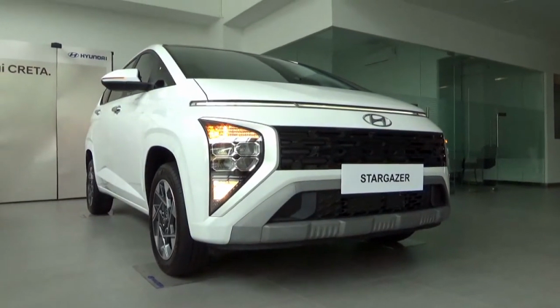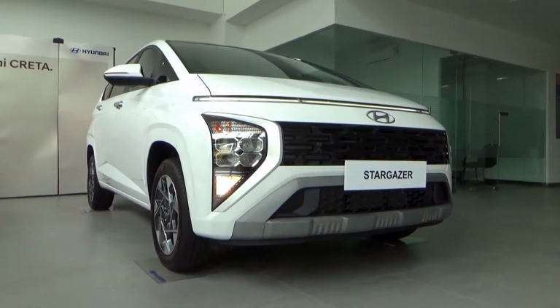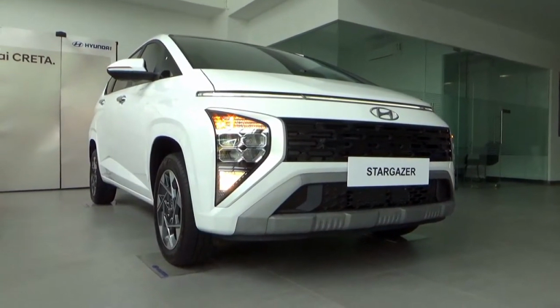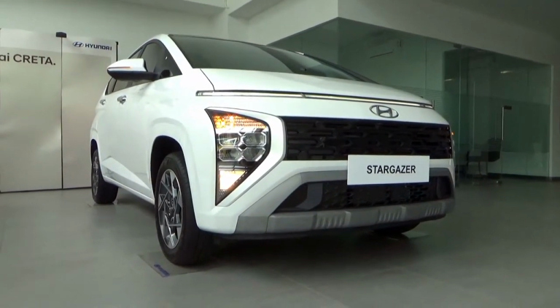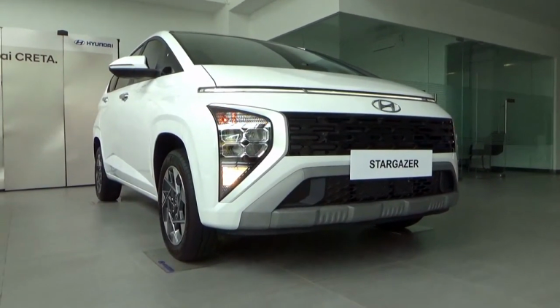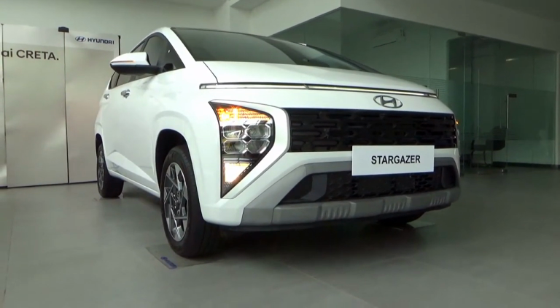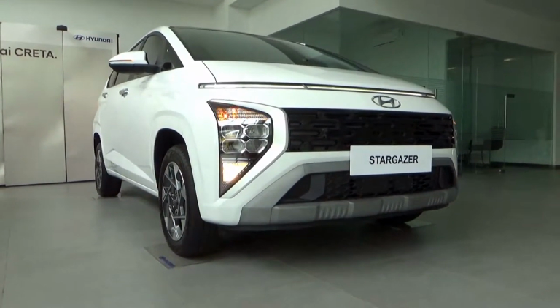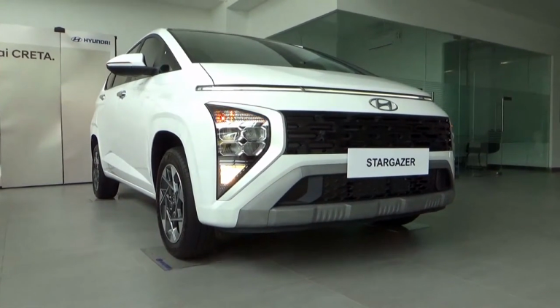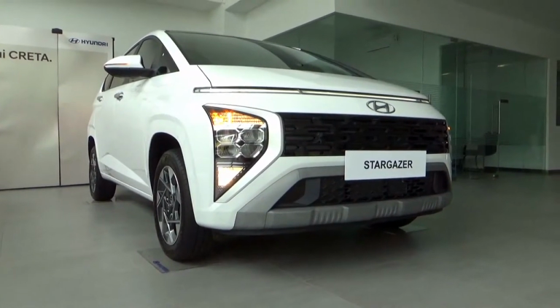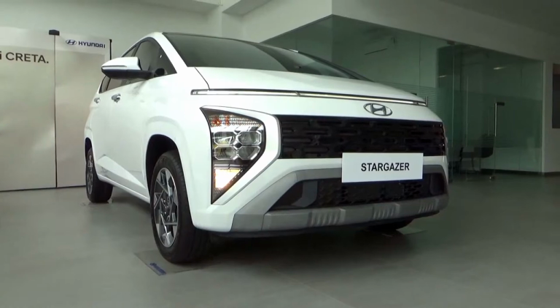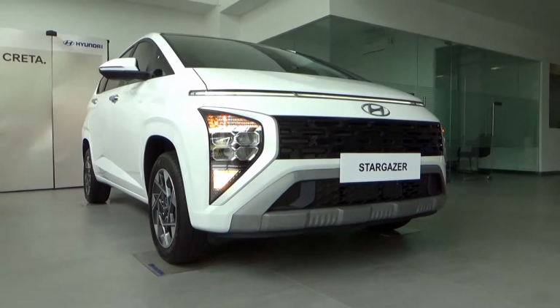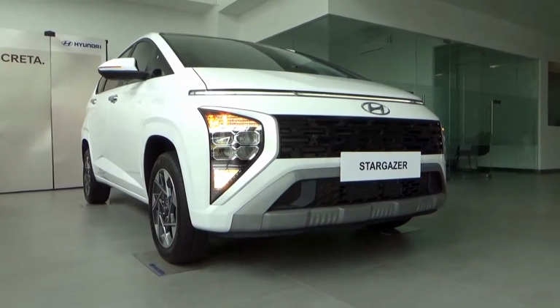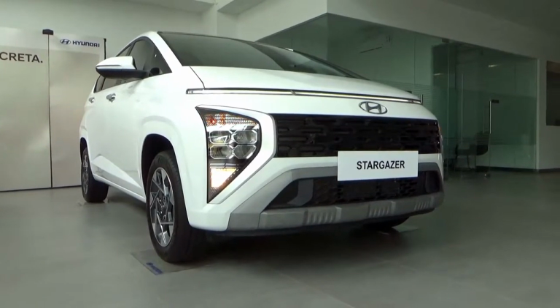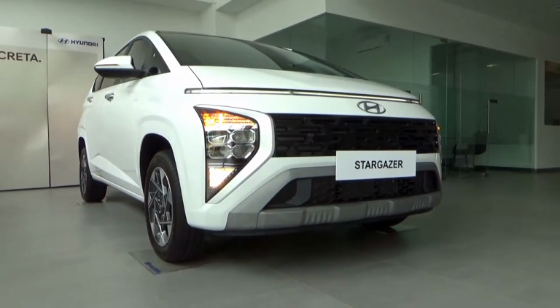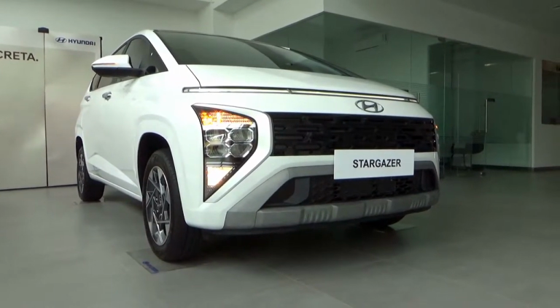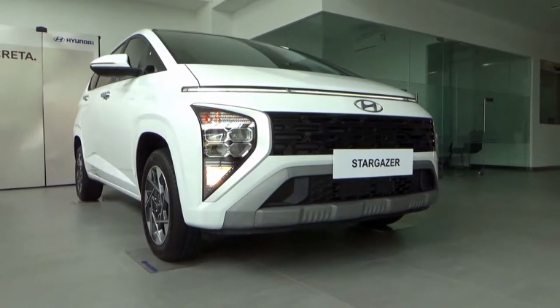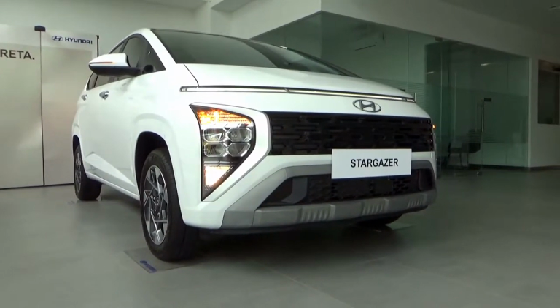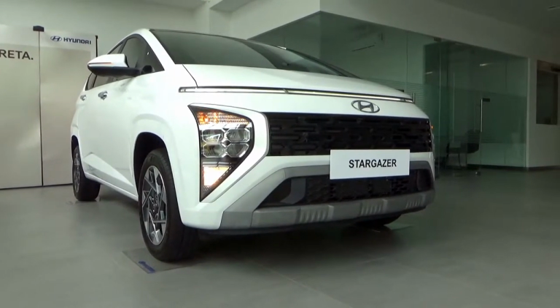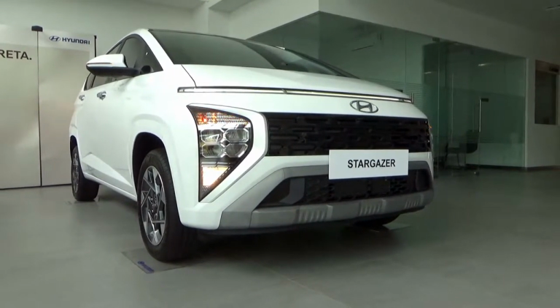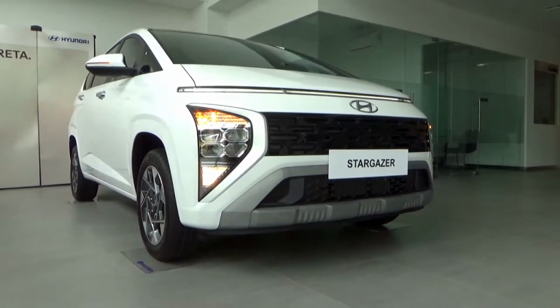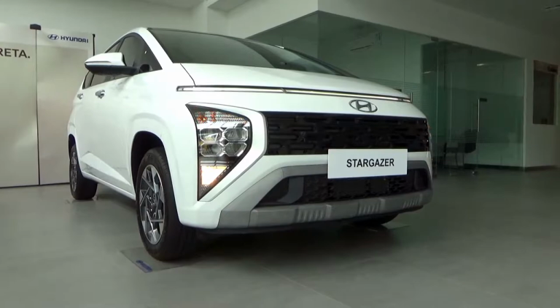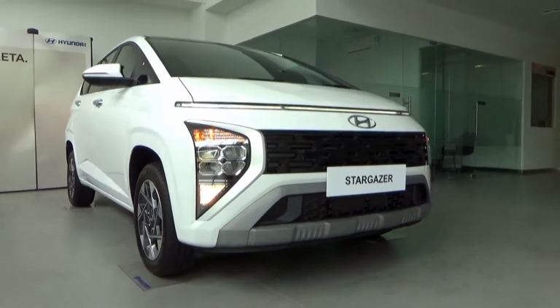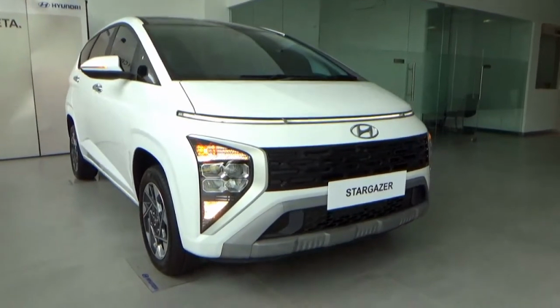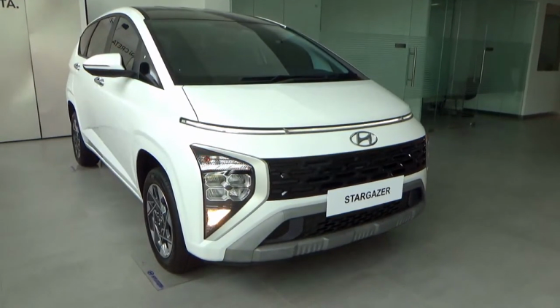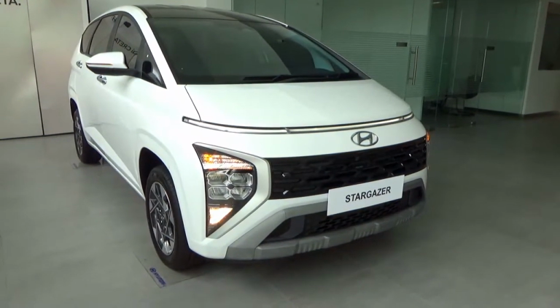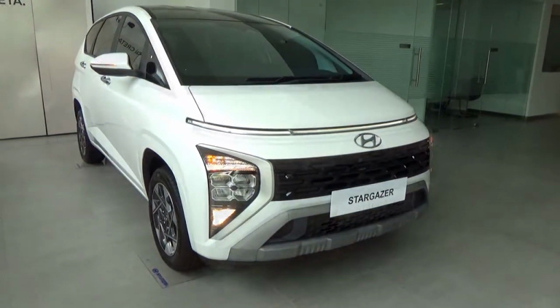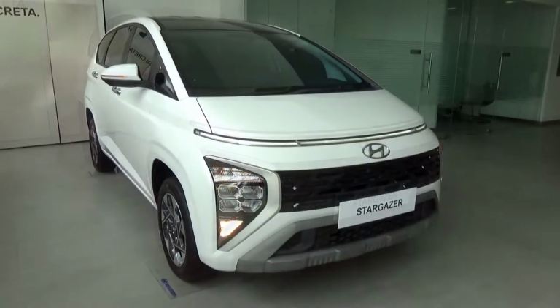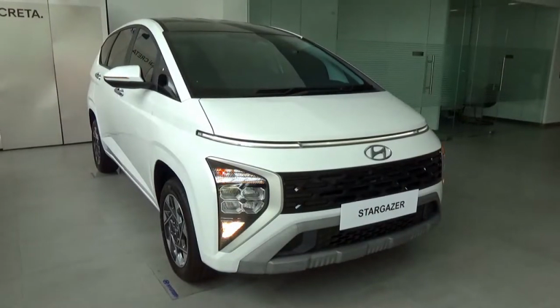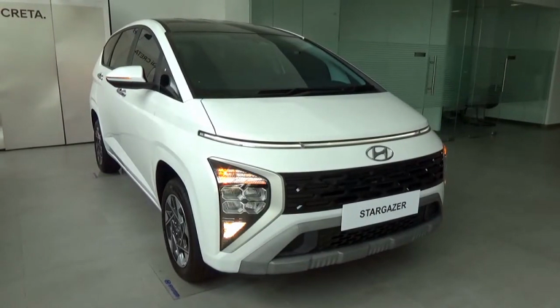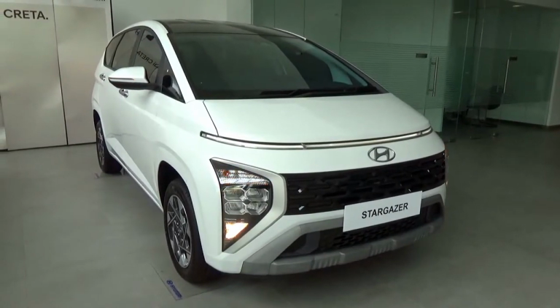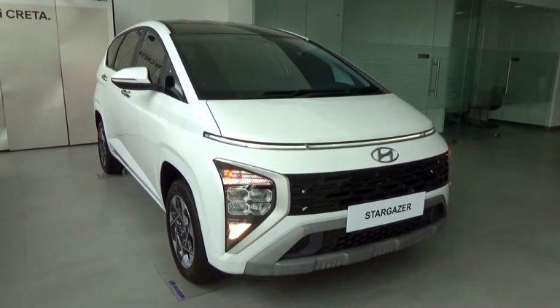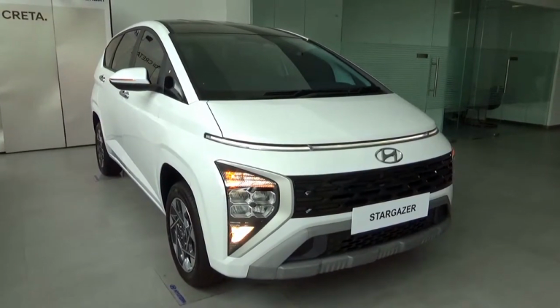This has LED reflector headlights along with a vertical LED daytime running light strip above the Hyundai badge and grille. The Hyundai Stargazer is a compact MPV, or low MPV, unveiled in Indonesia.